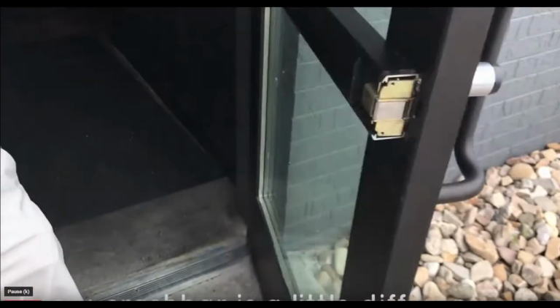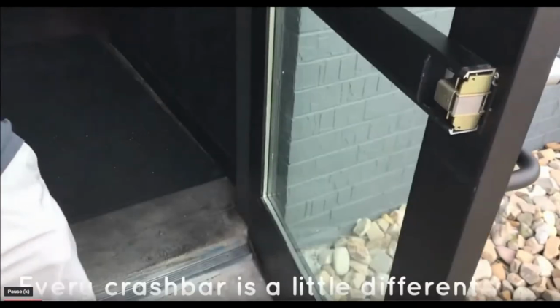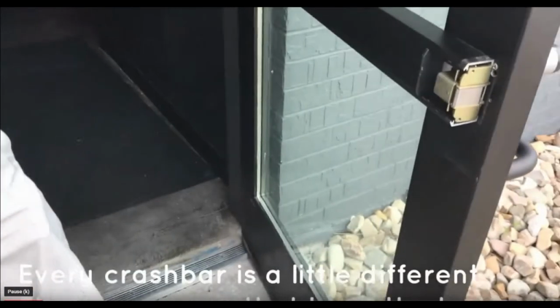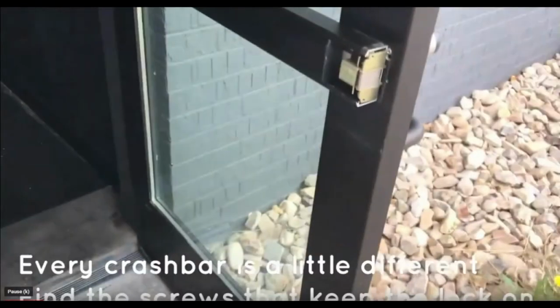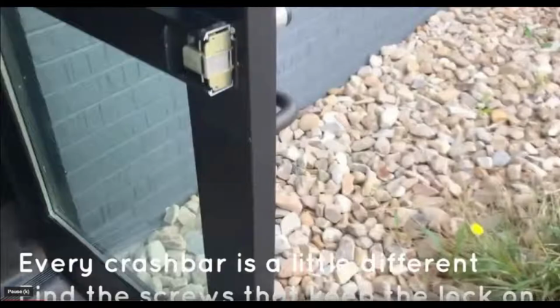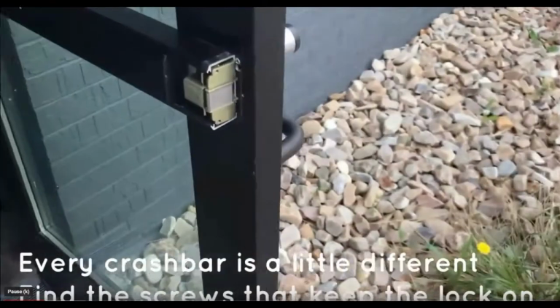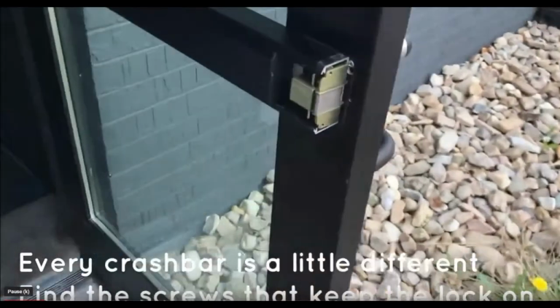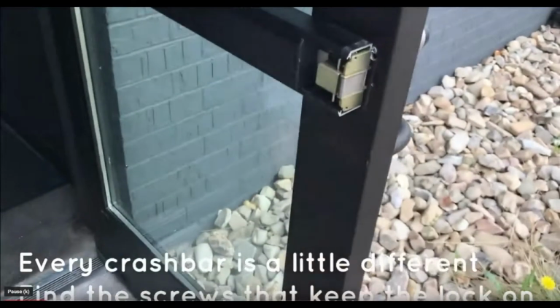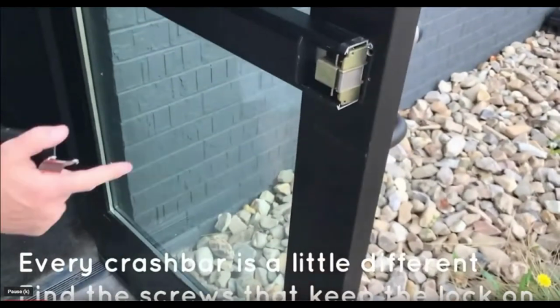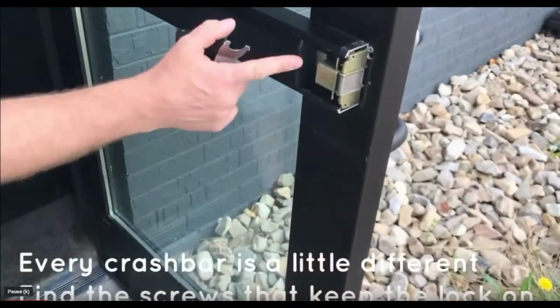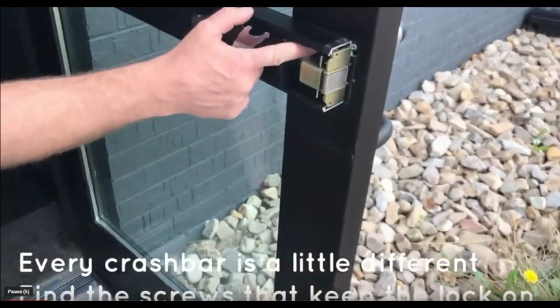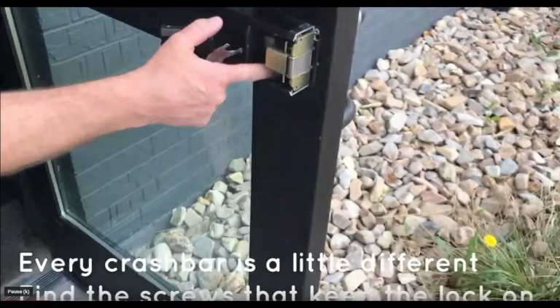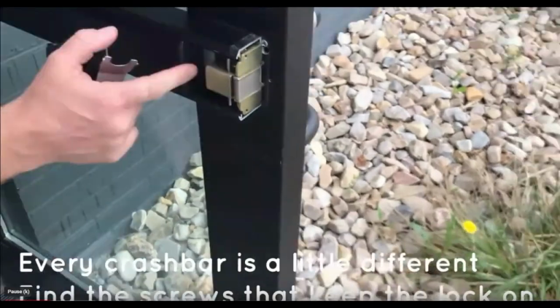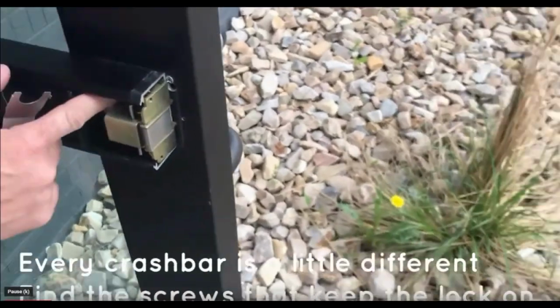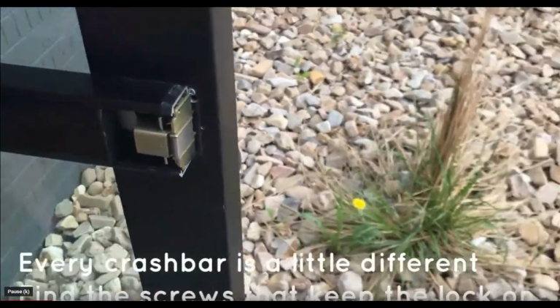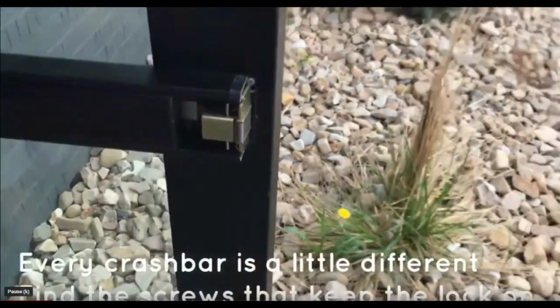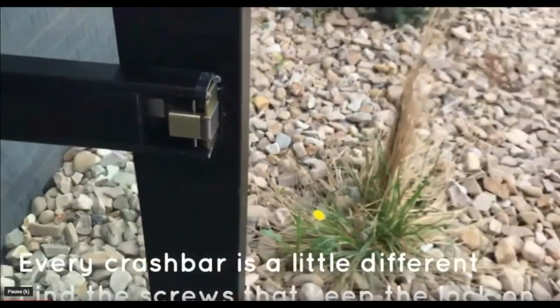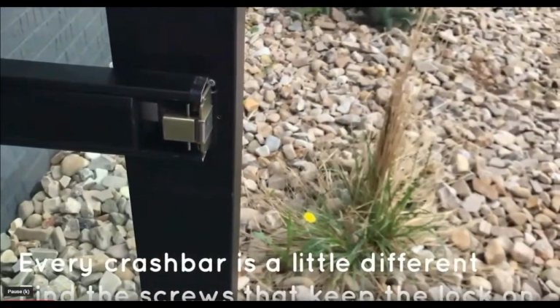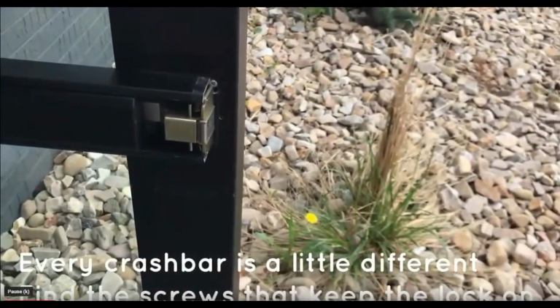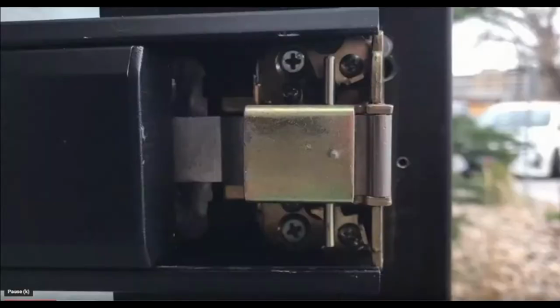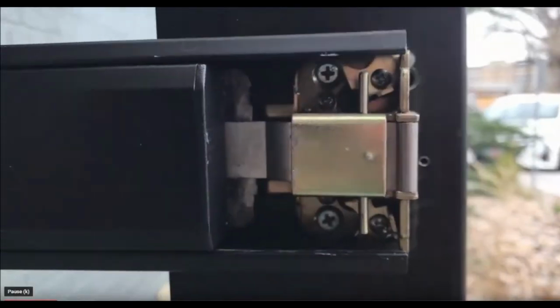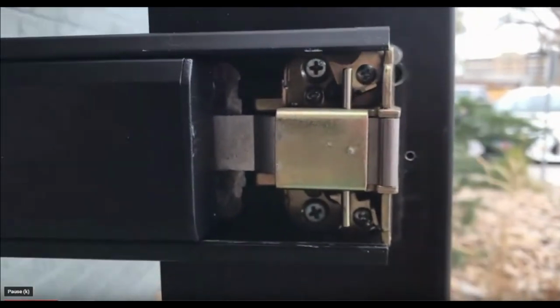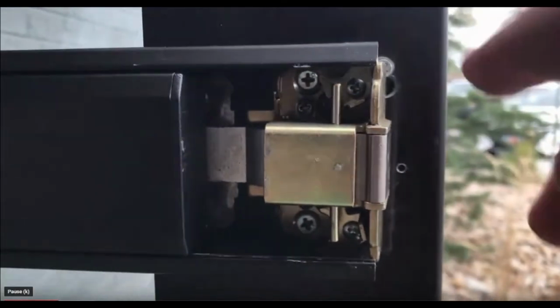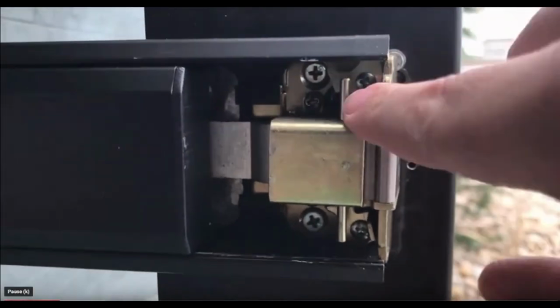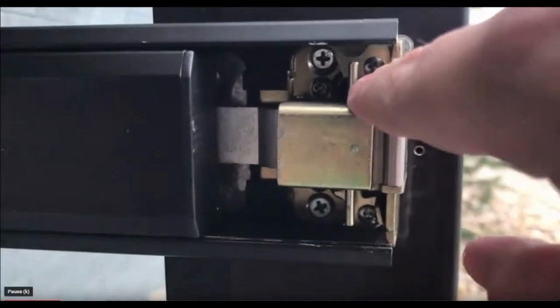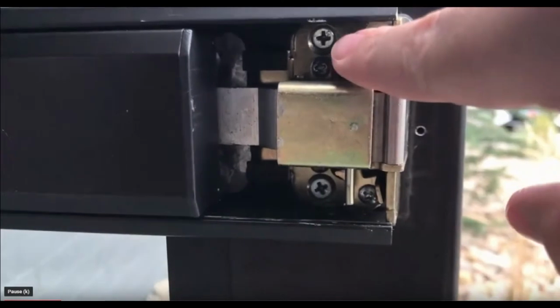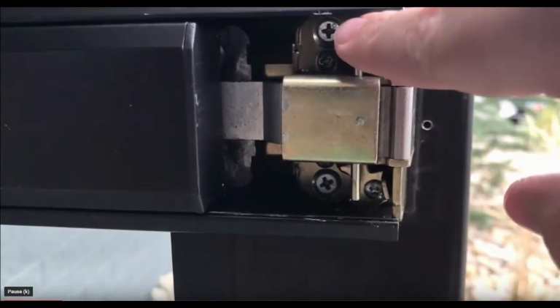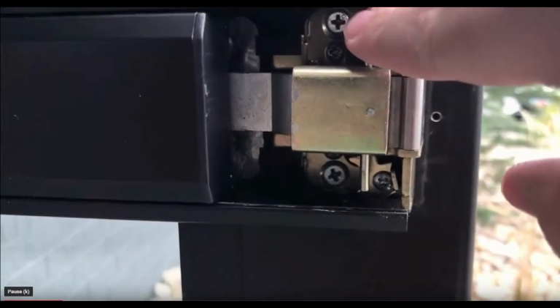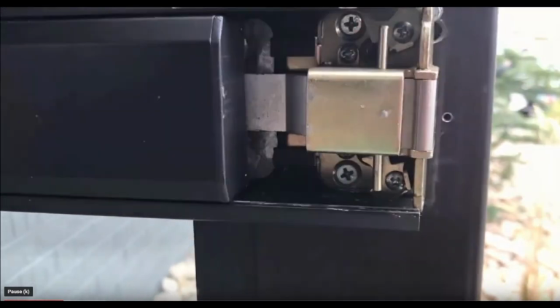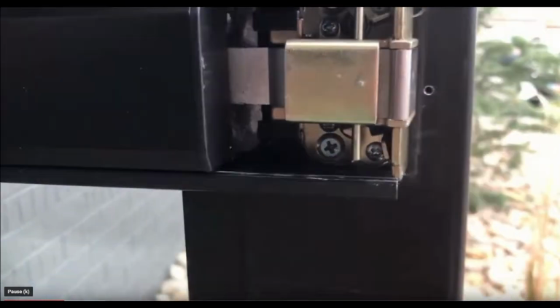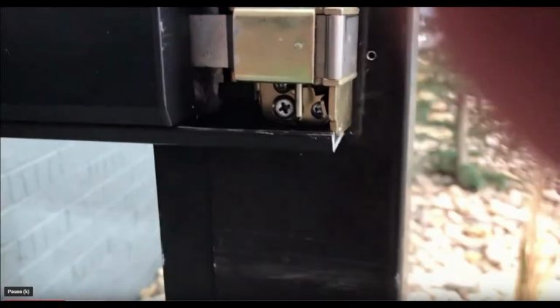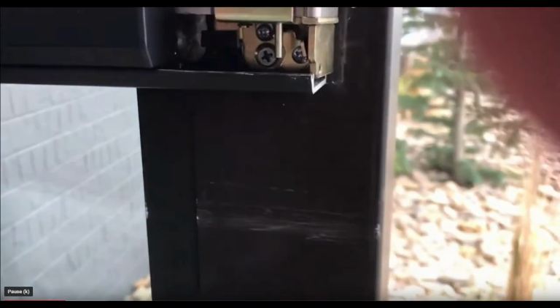Once you have that plate removed, you can look inside and see the screws that keep the lock on. Once you've found the screws, go ahead and remove them.